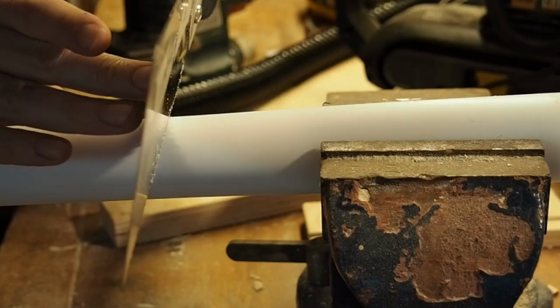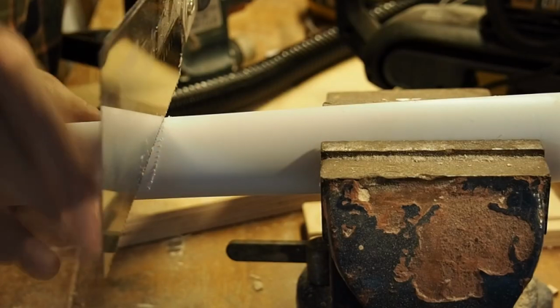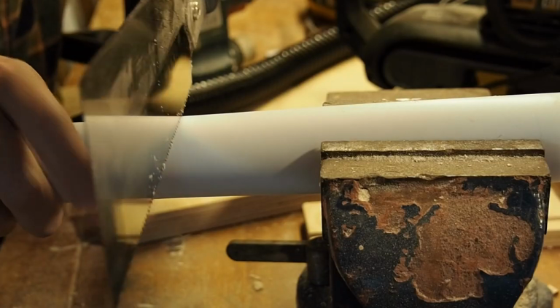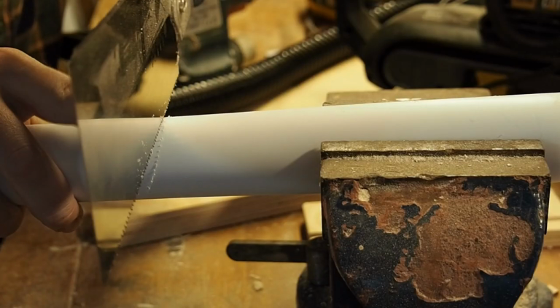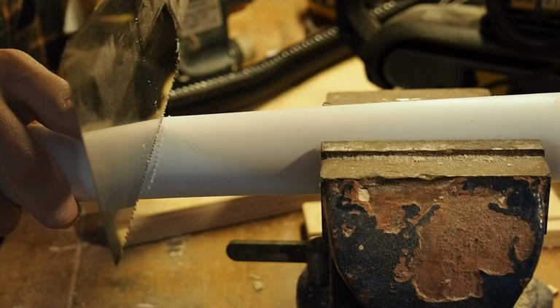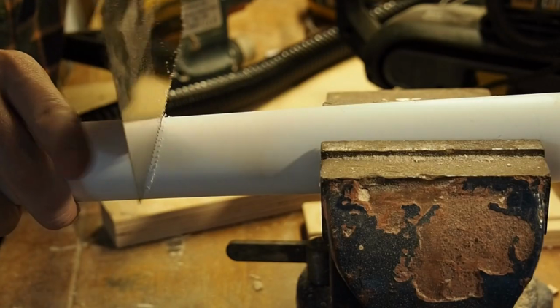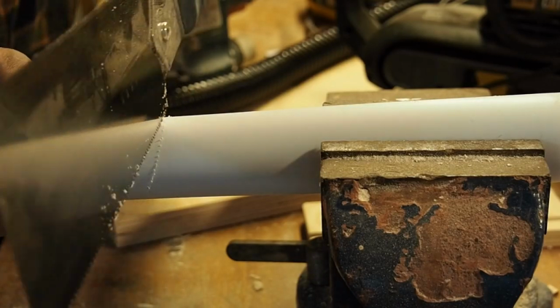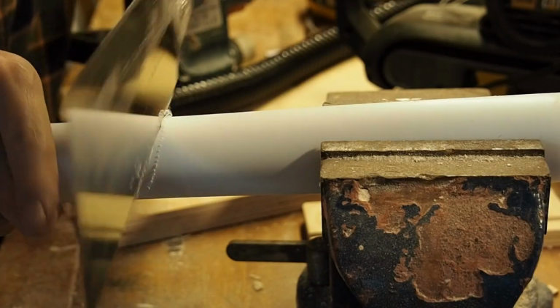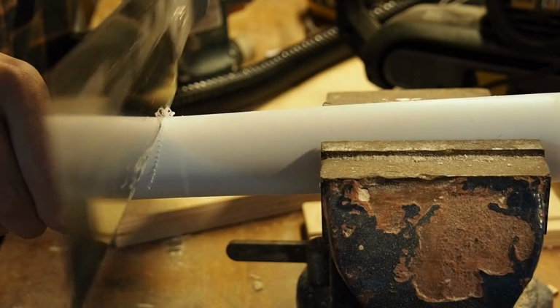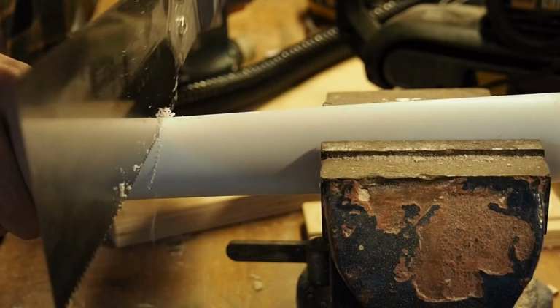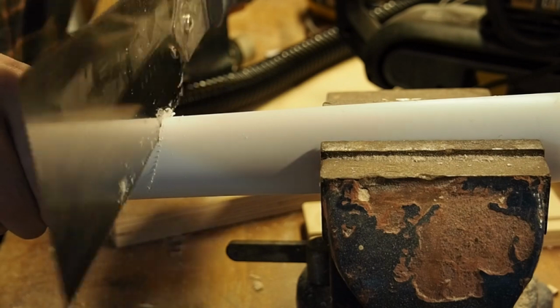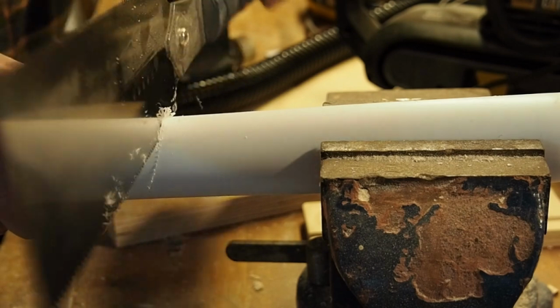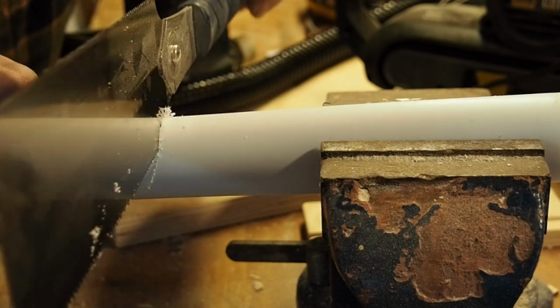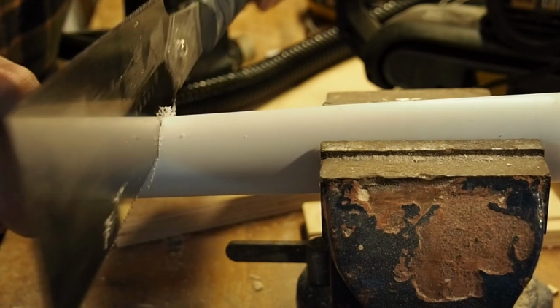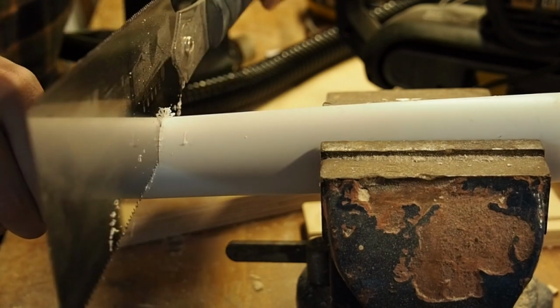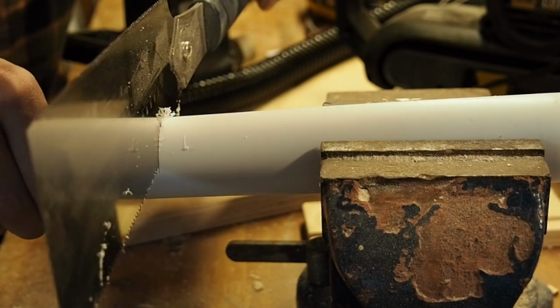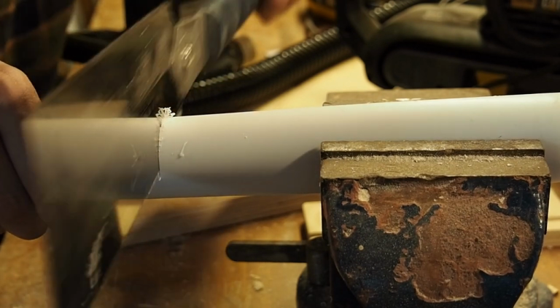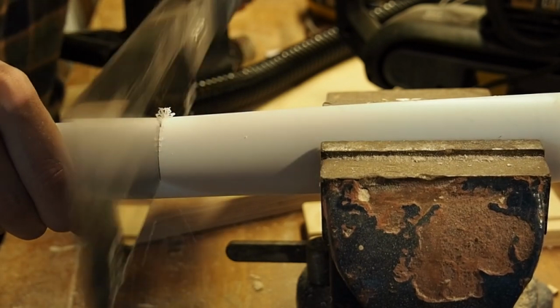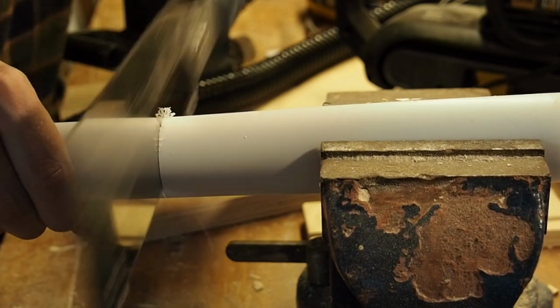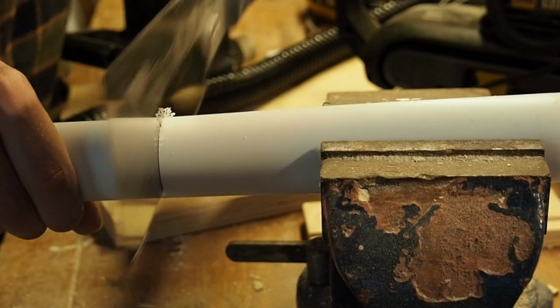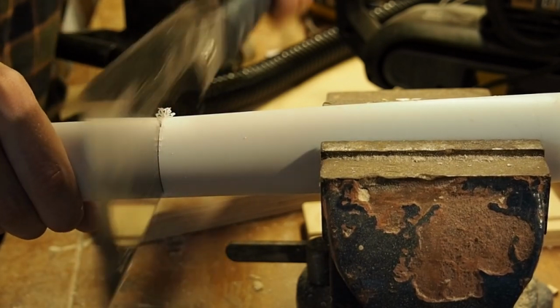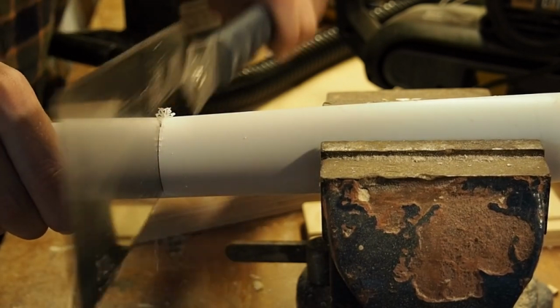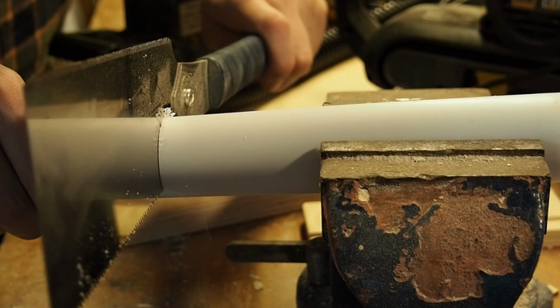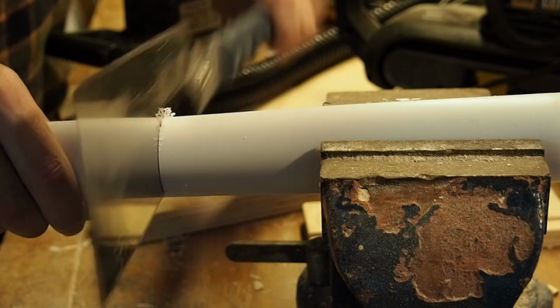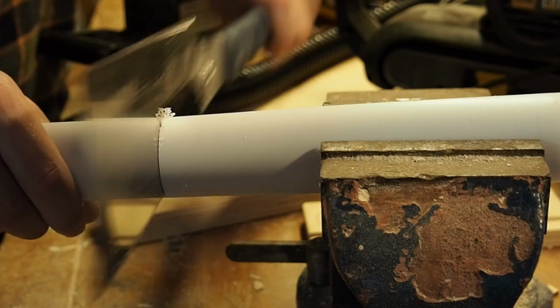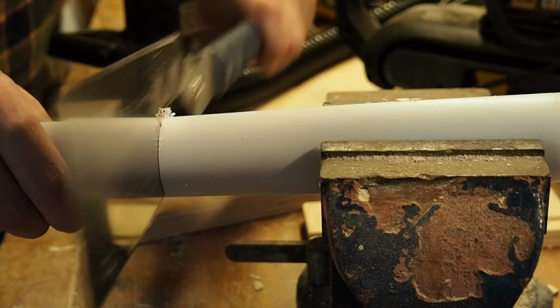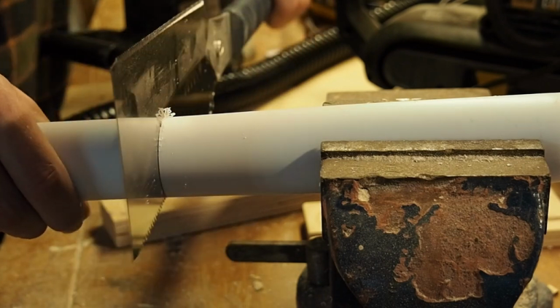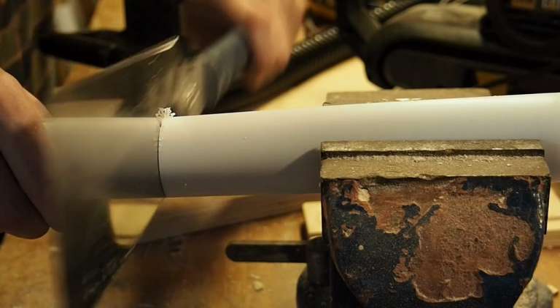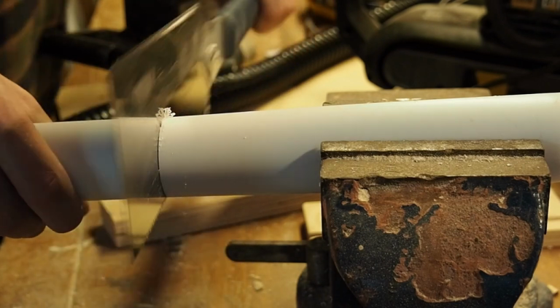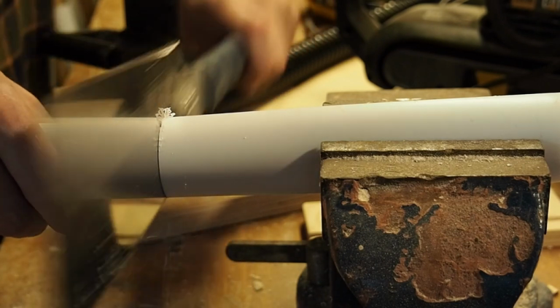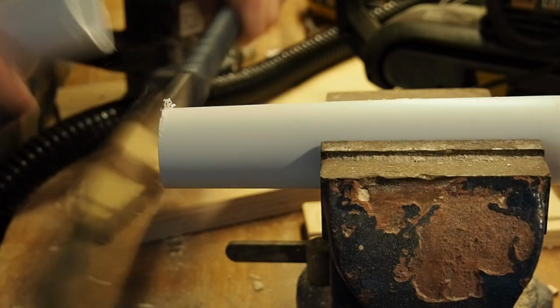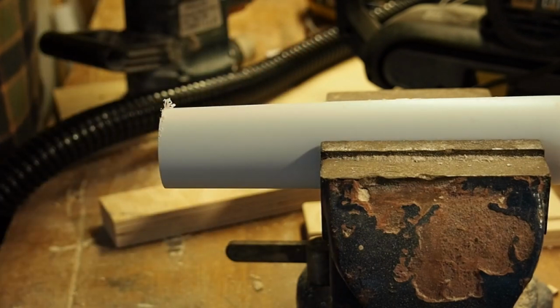Now we need to cut down the pipe to about 15 centimeters or about 6 inches. Here I am using a Japanese saw which is great for all kinds of precise cutting, but even a bread knife could be used here.